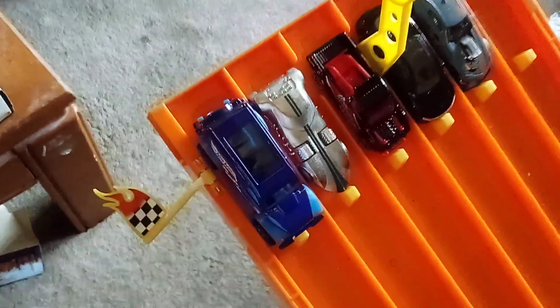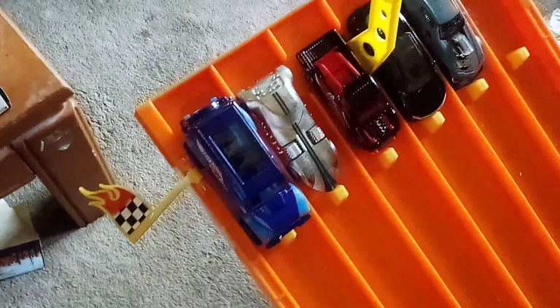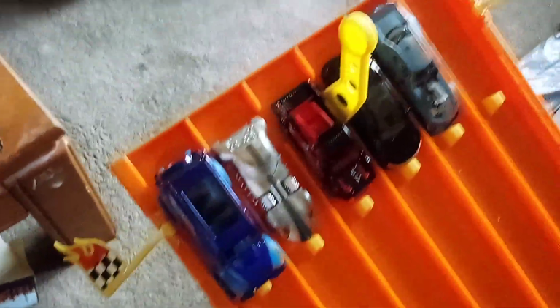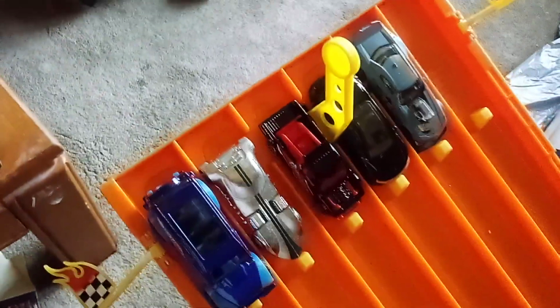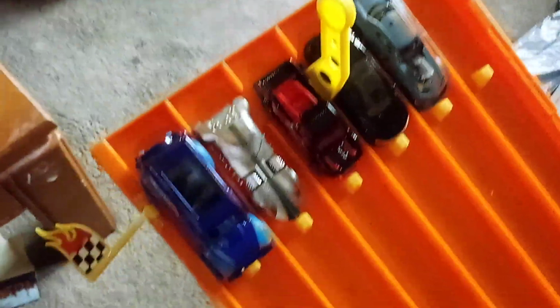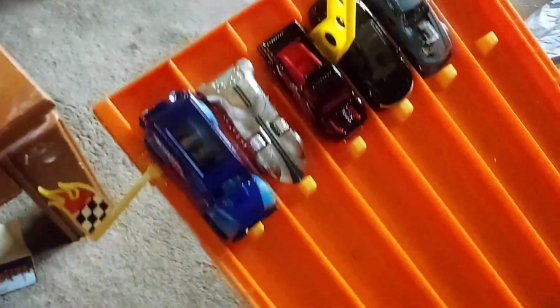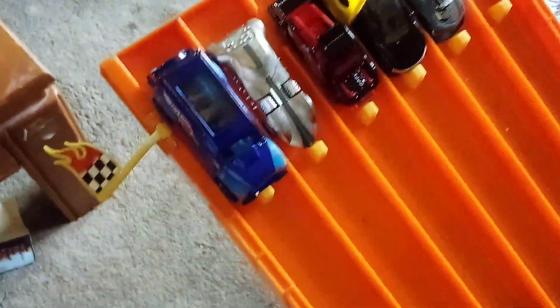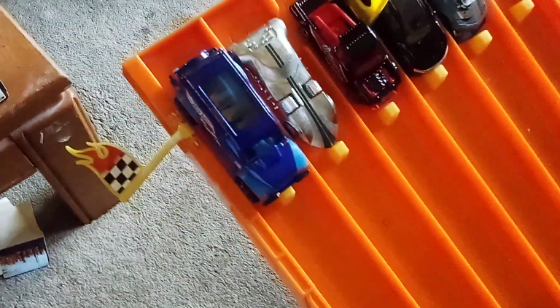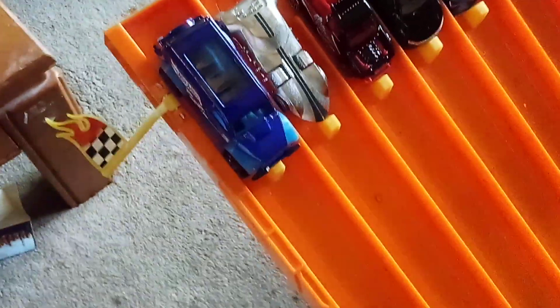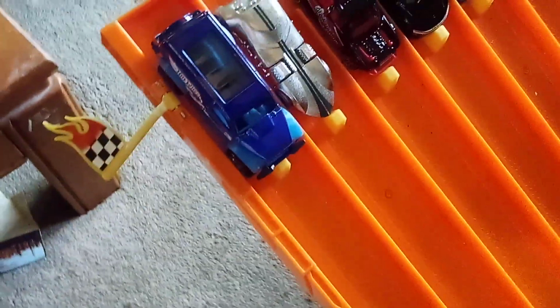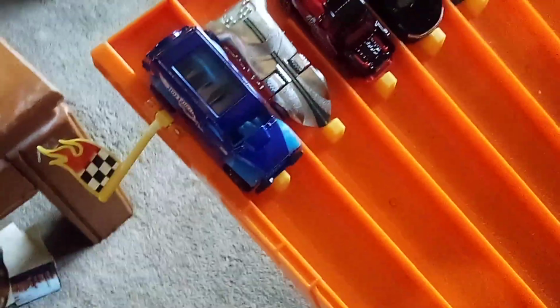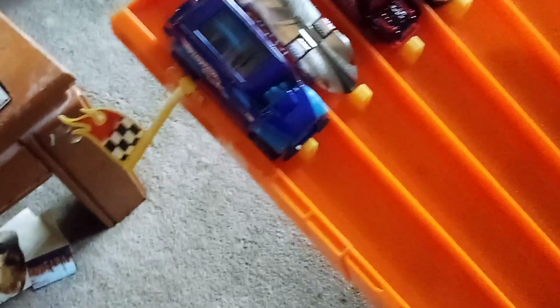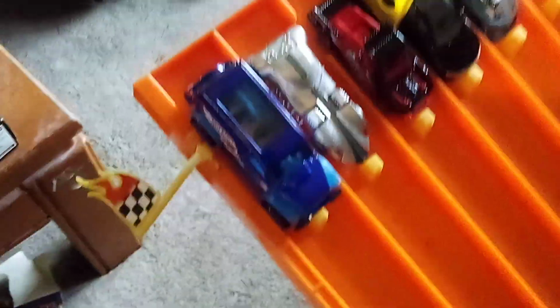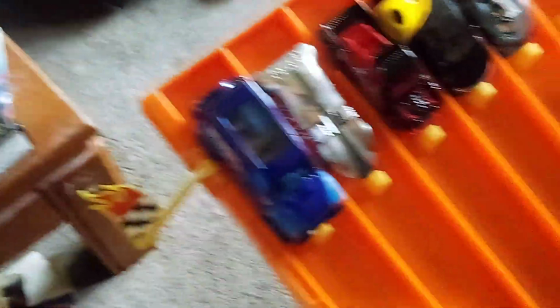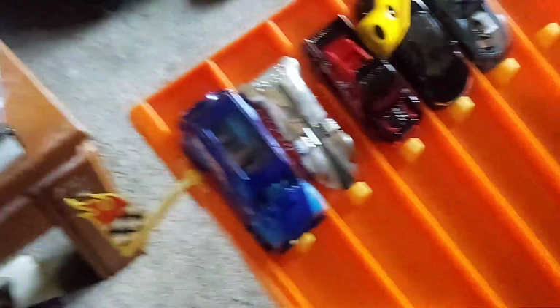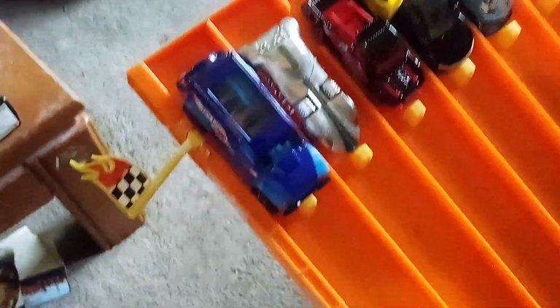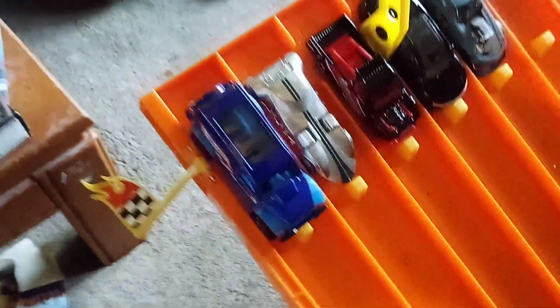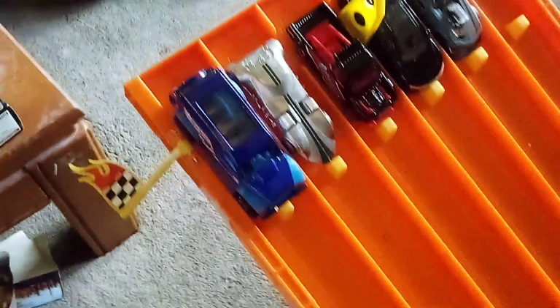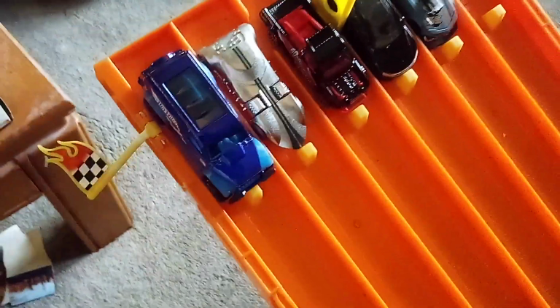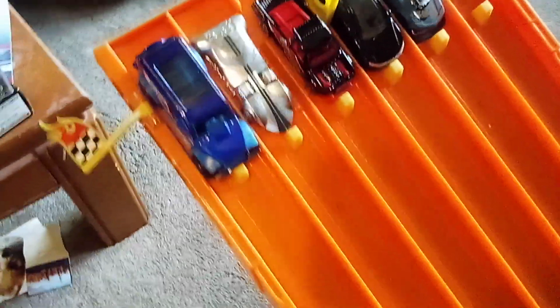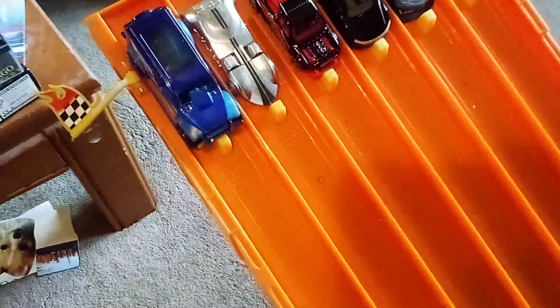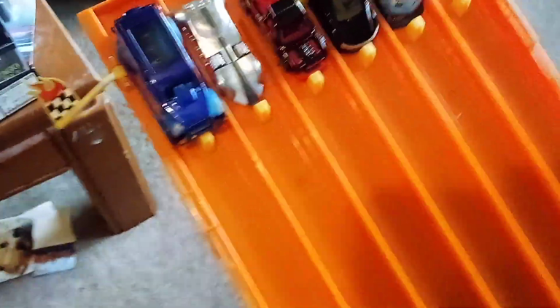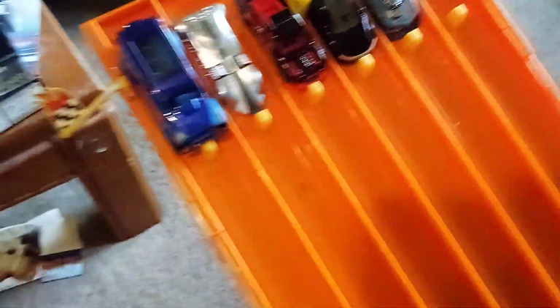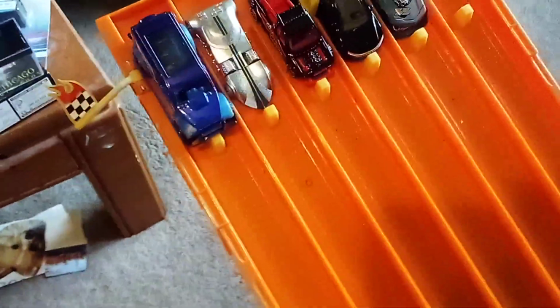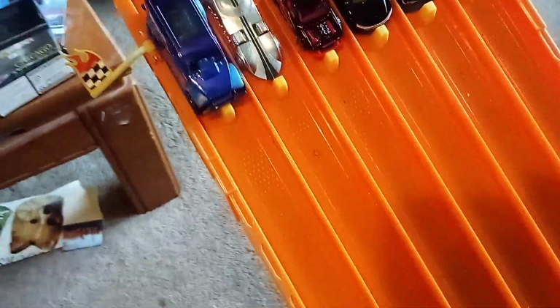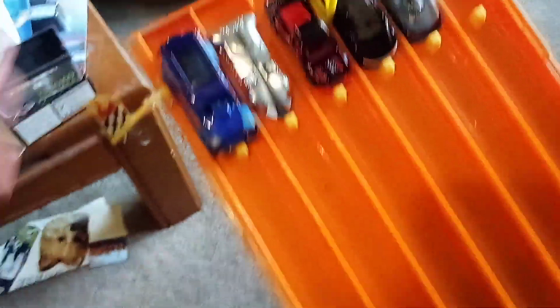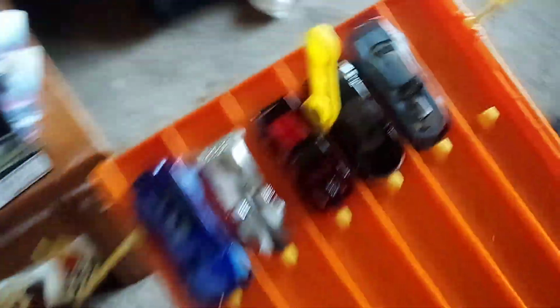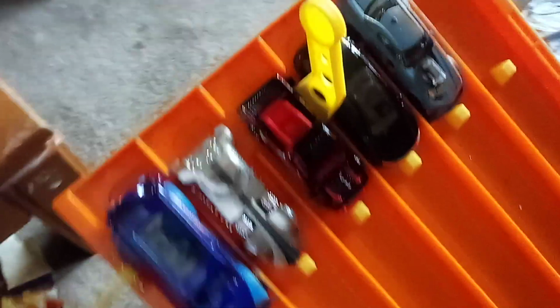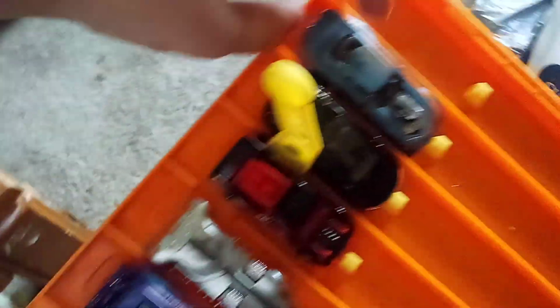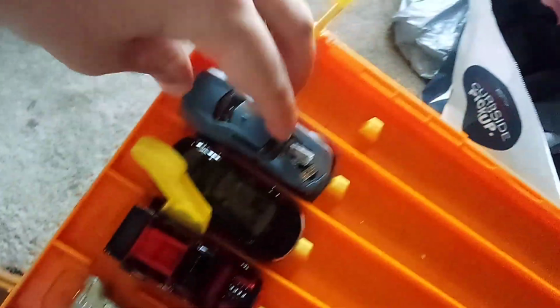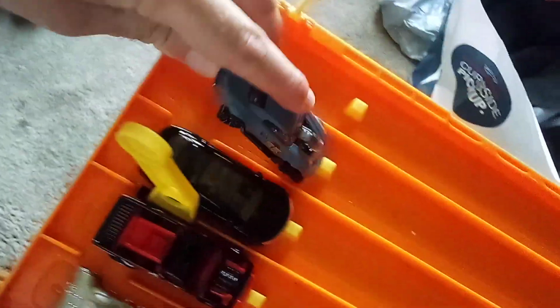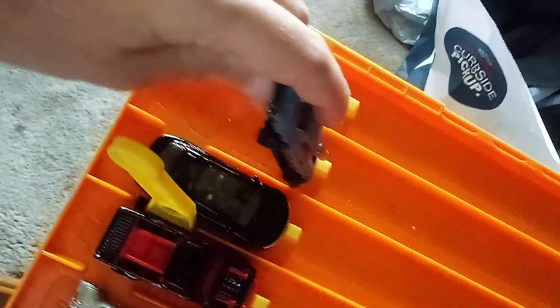These are my latest Hot Wheels. Three of them are new castings, but two of them we've seen before. Let's take a look at these ones.